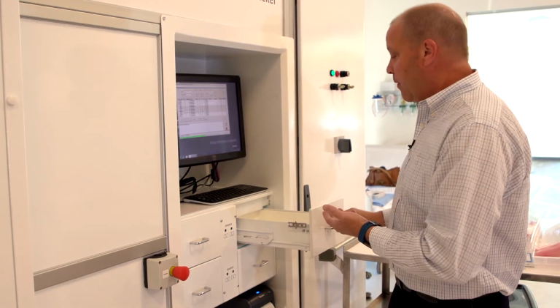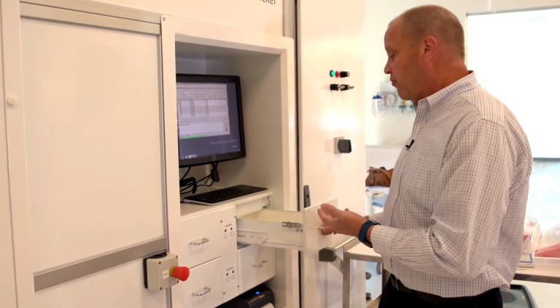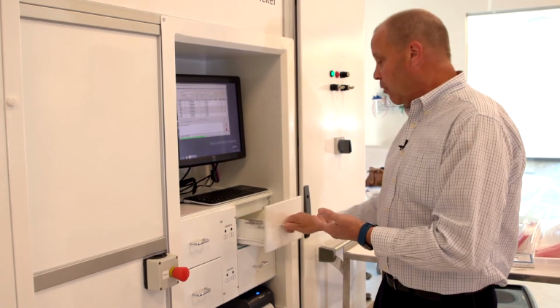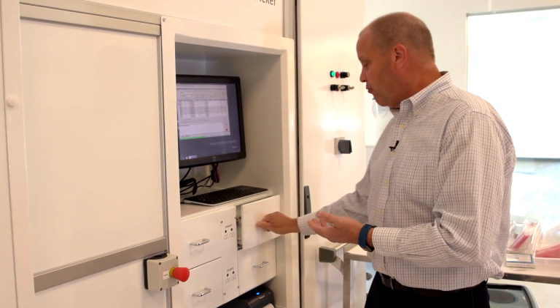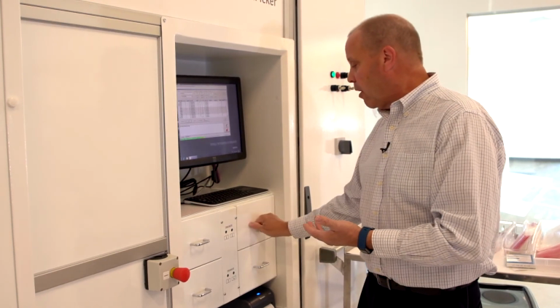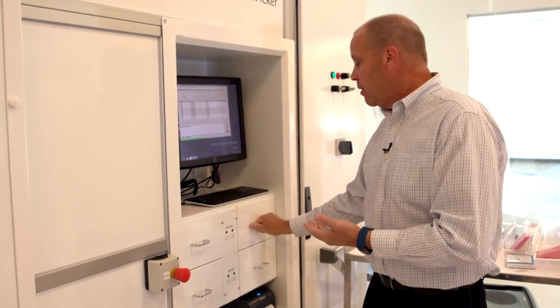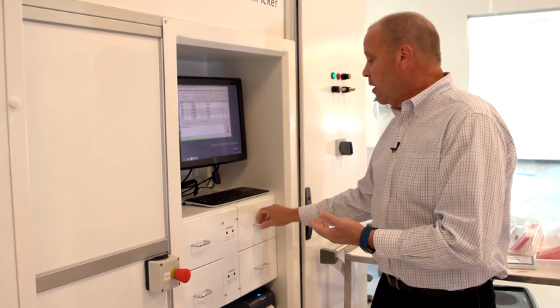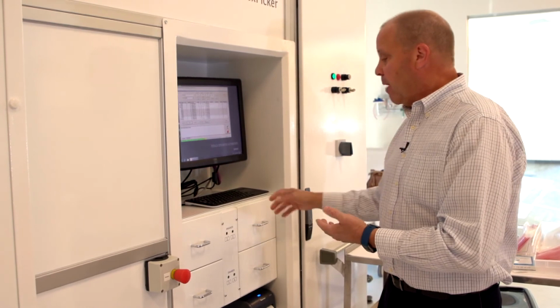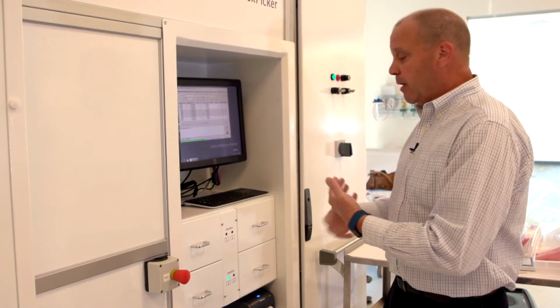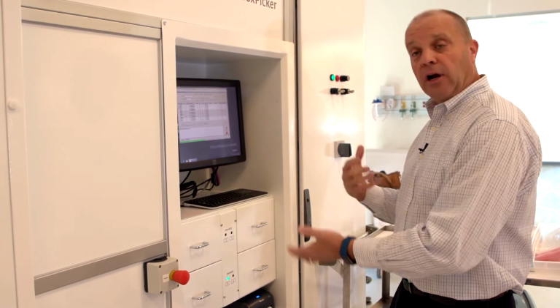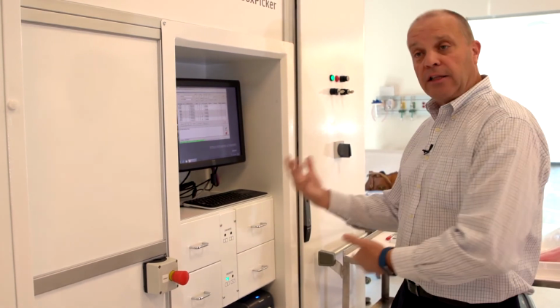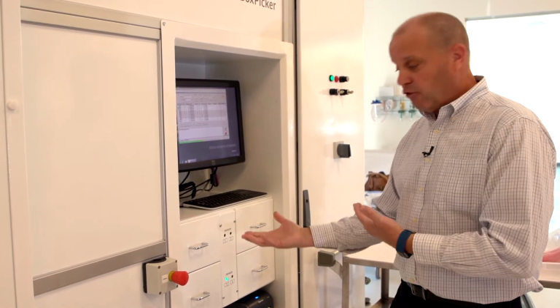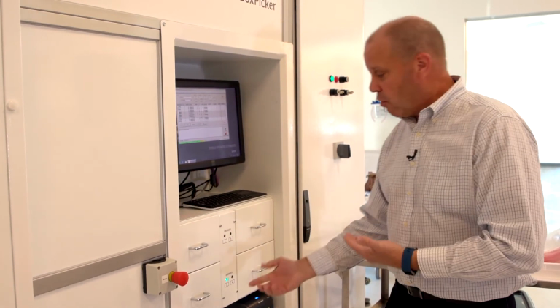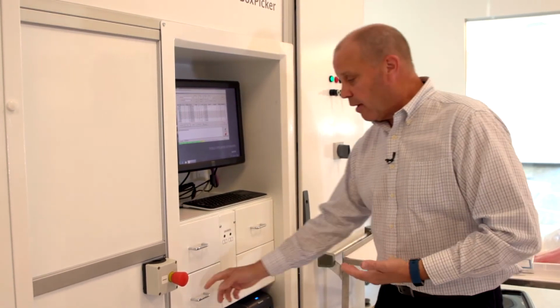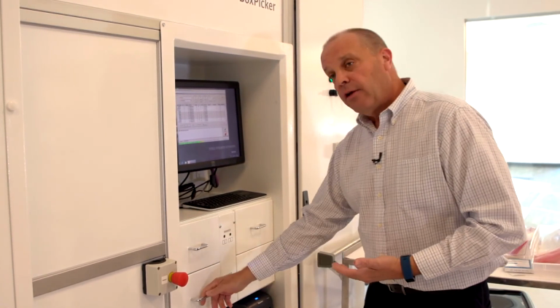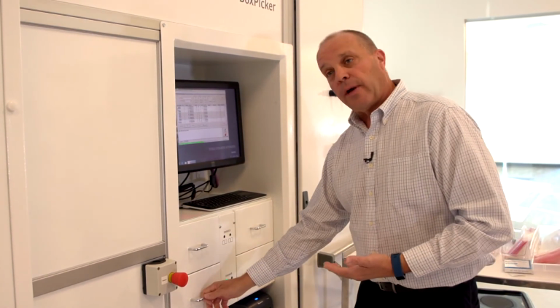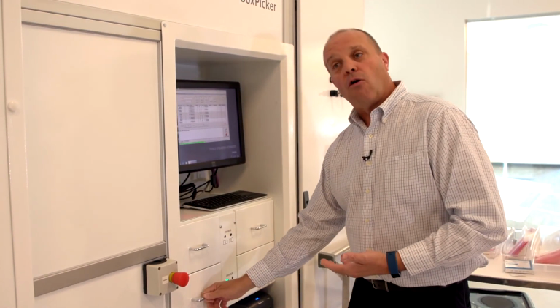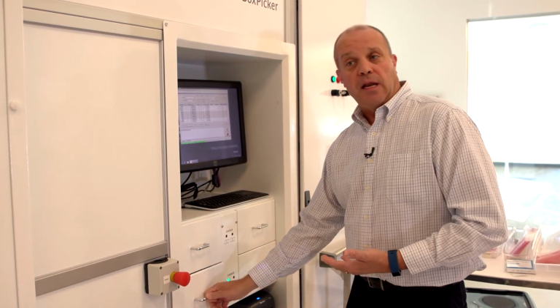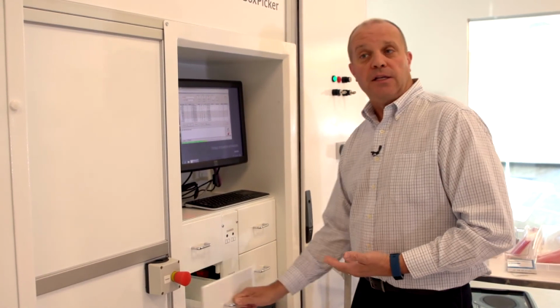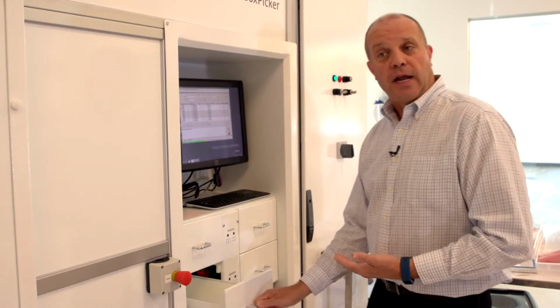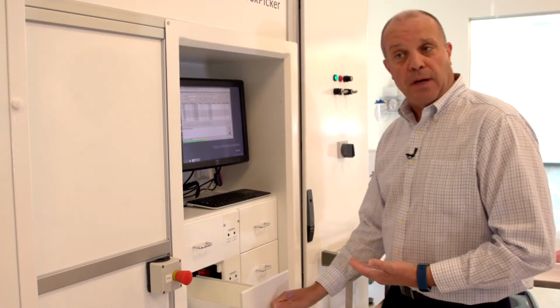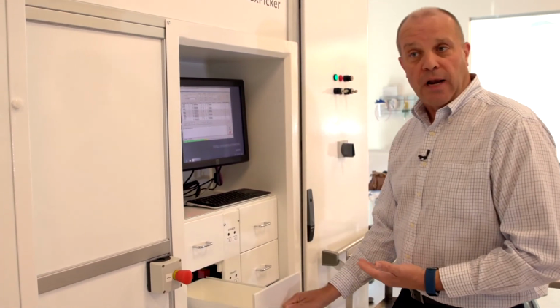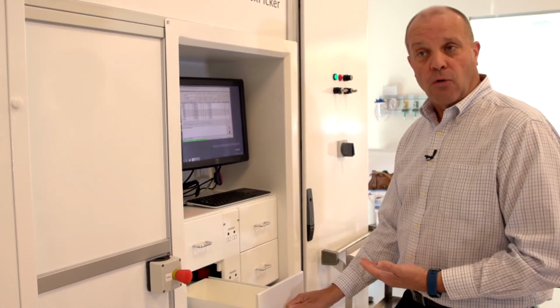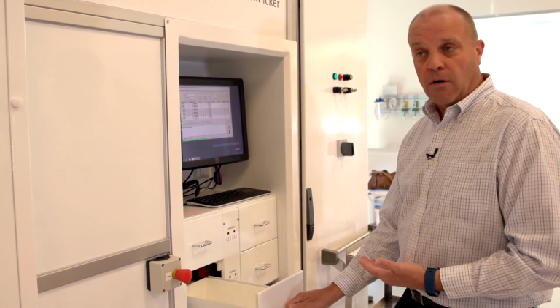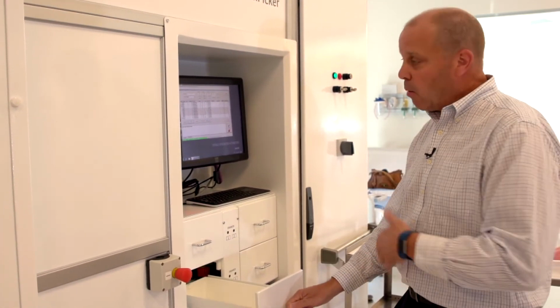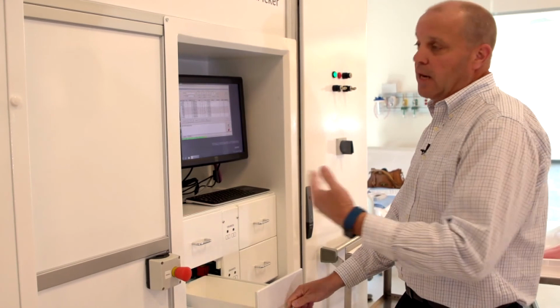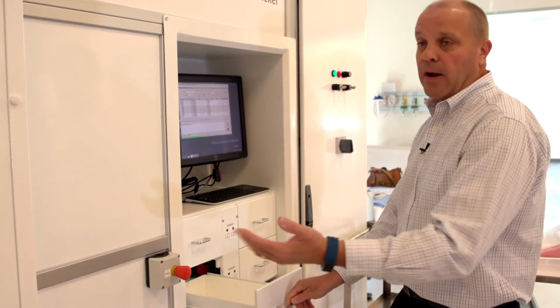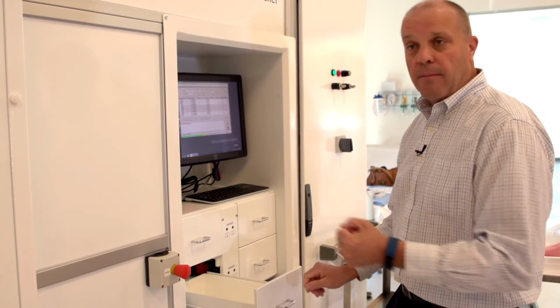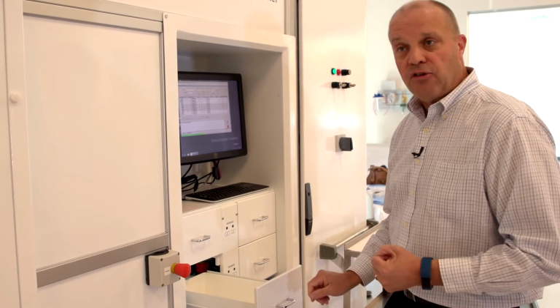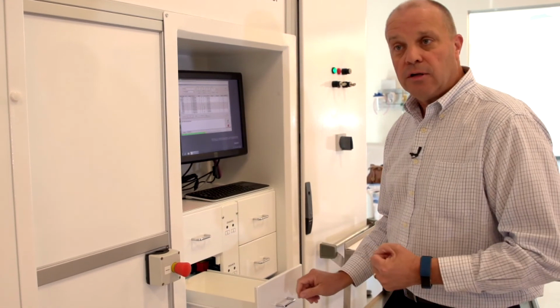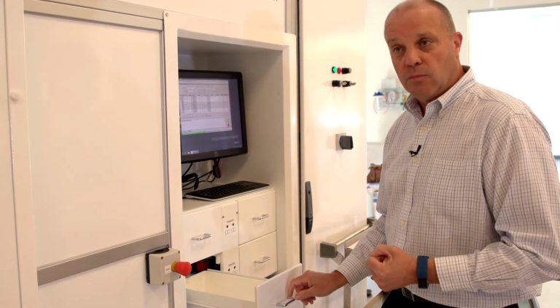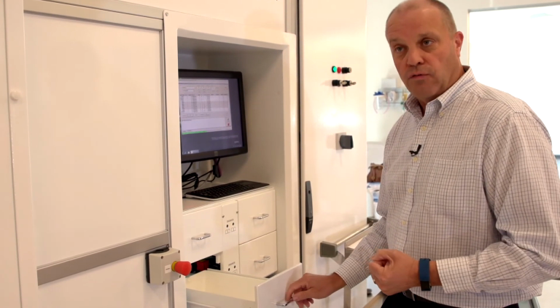As I close the drawer, the box picker will light the next drawer so I can go immediately to the next pick in the next order — I'm not waiting on the automation to move.